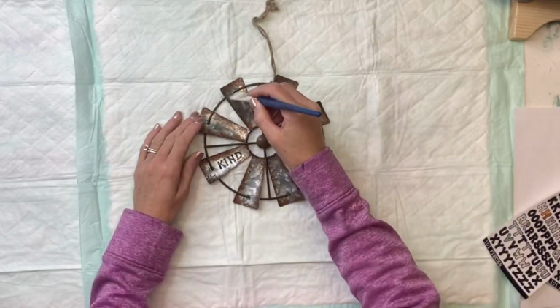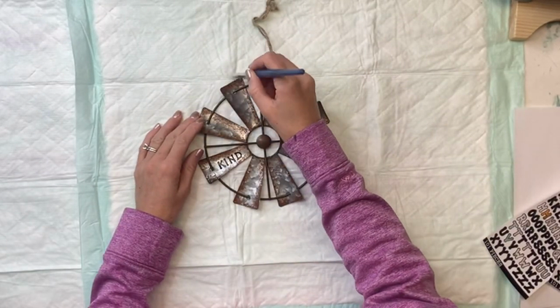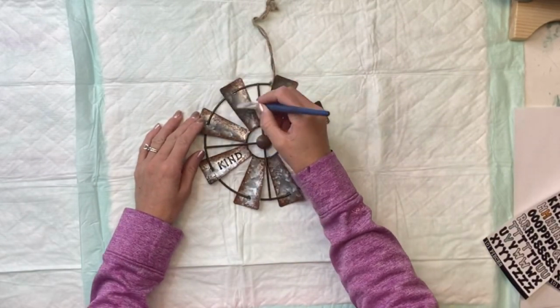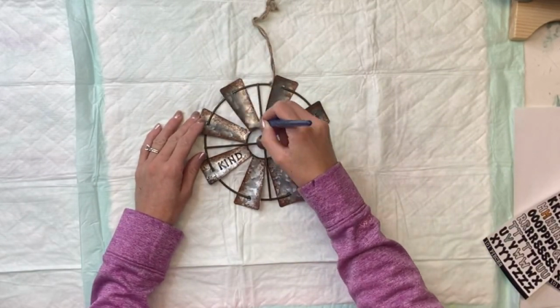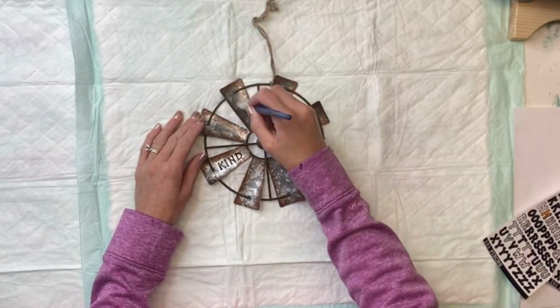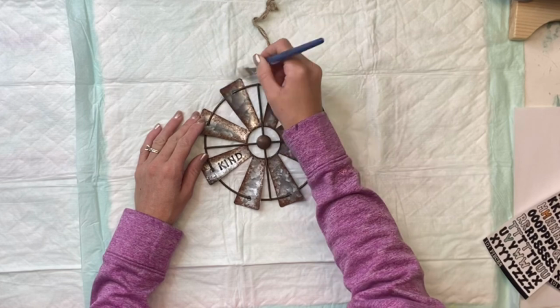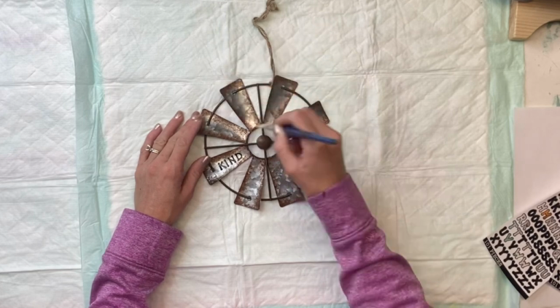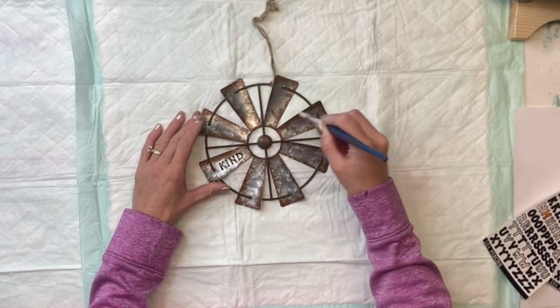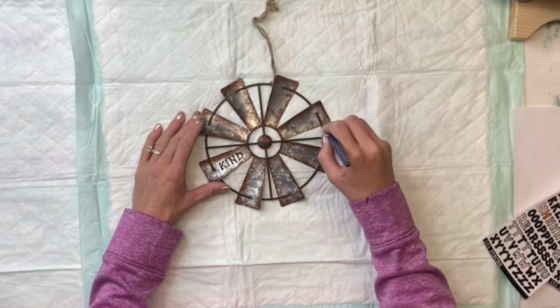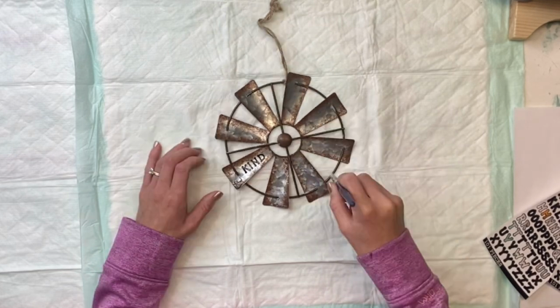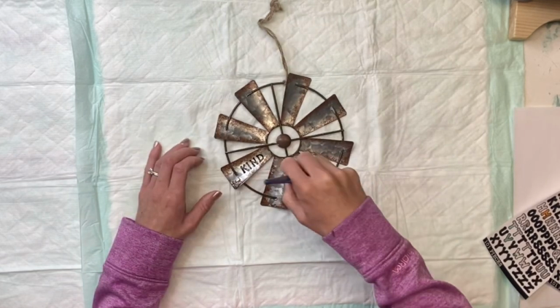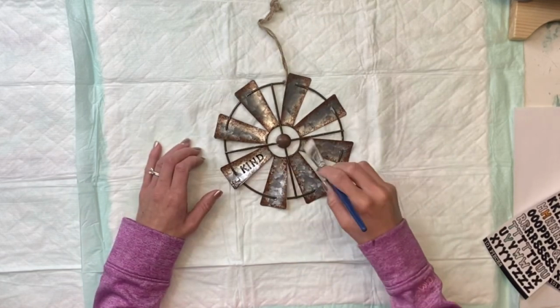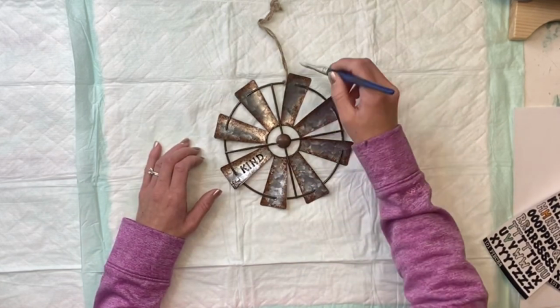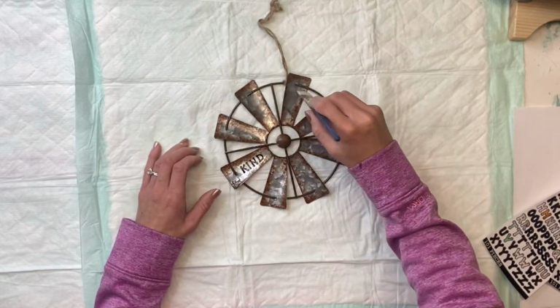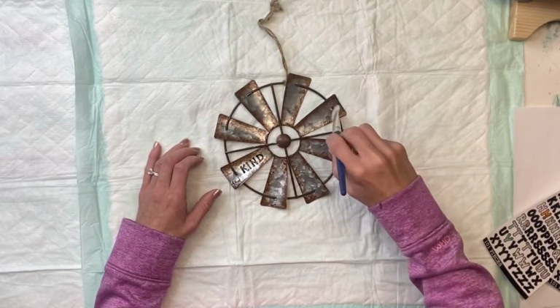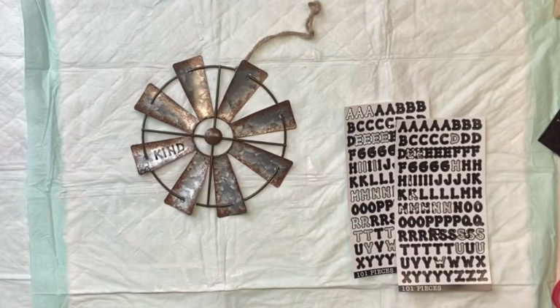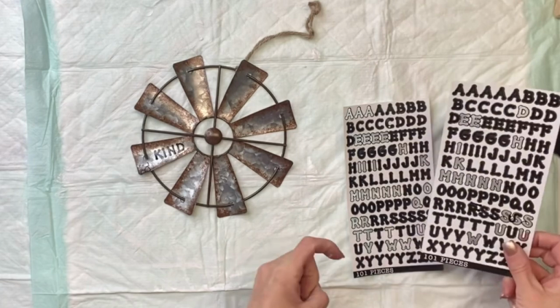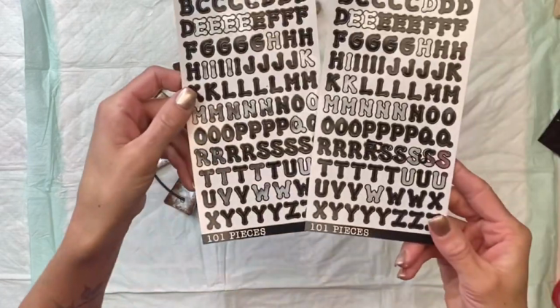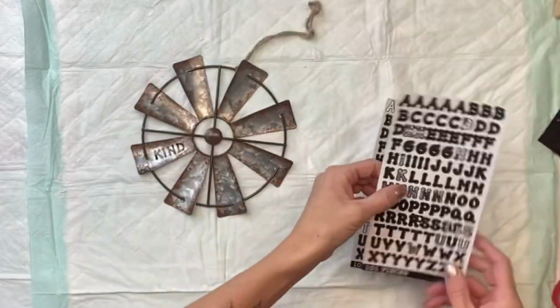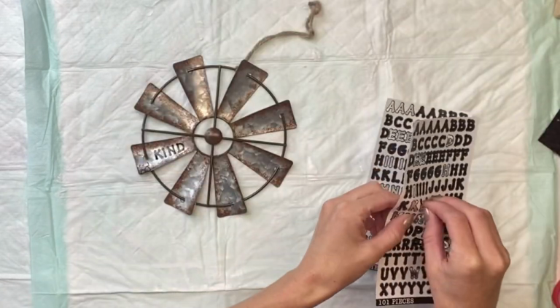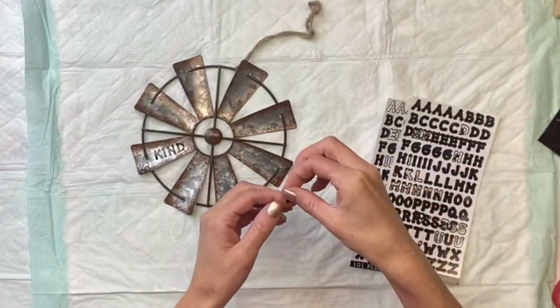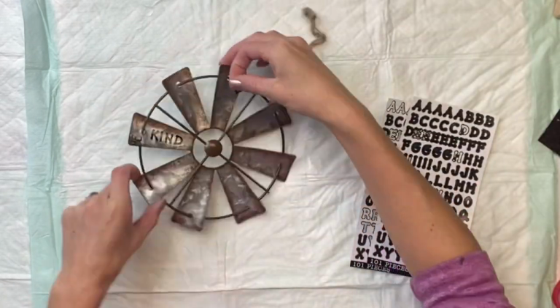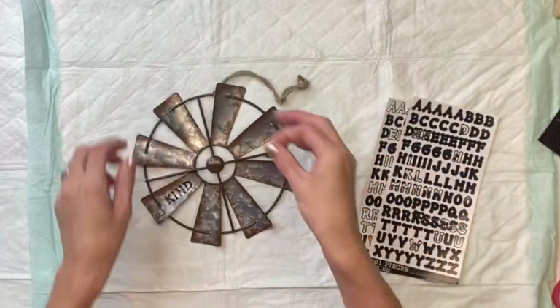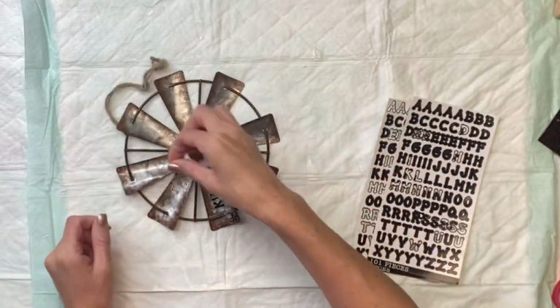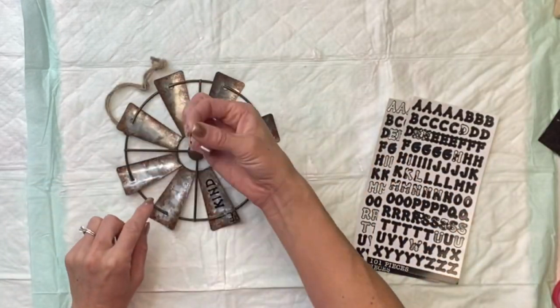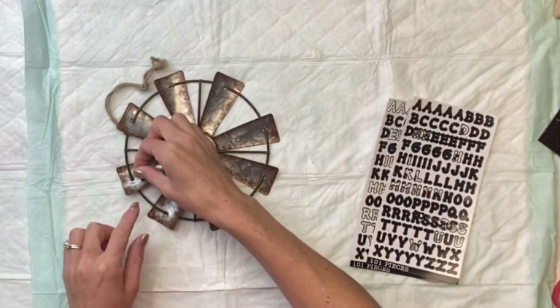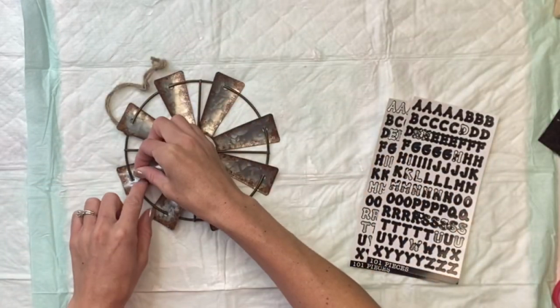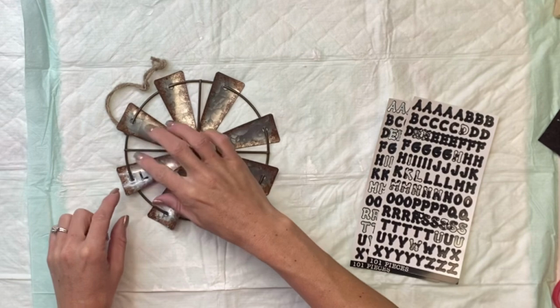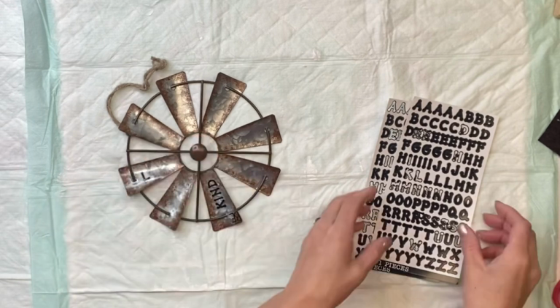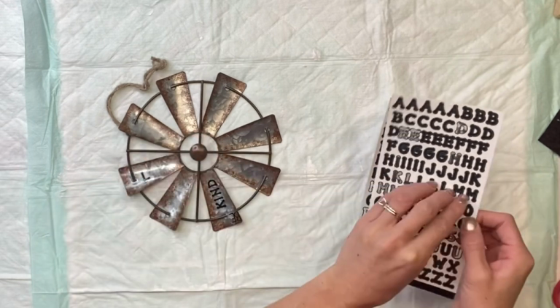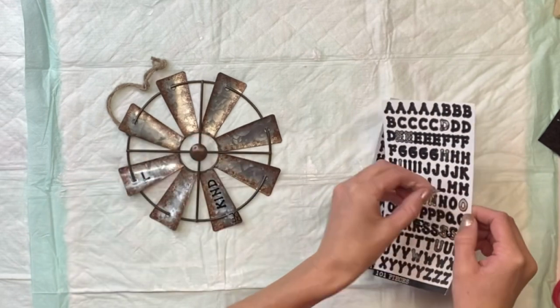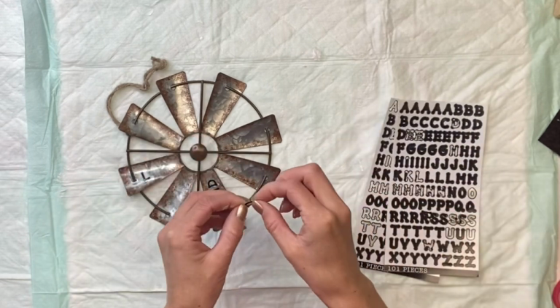I have this small little galvanized windmill that I also believe I found at Hobby Lobby, and I'm going to use some of my One Hour Enamel Clear and just go over the entire area.